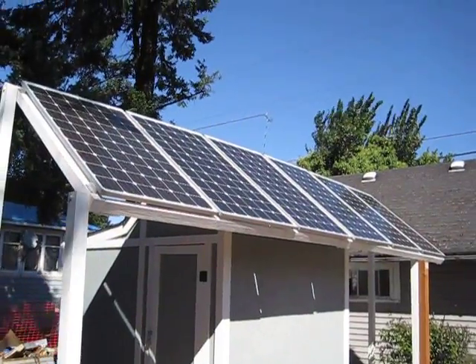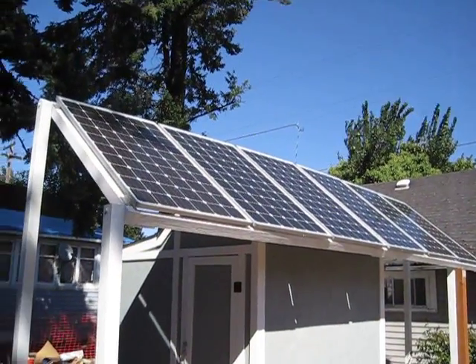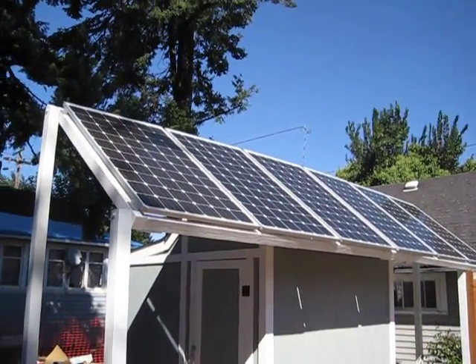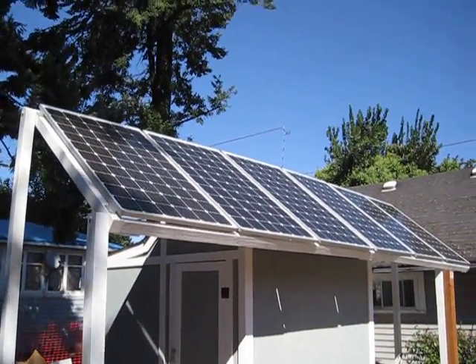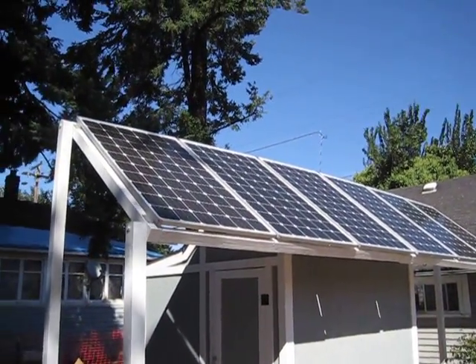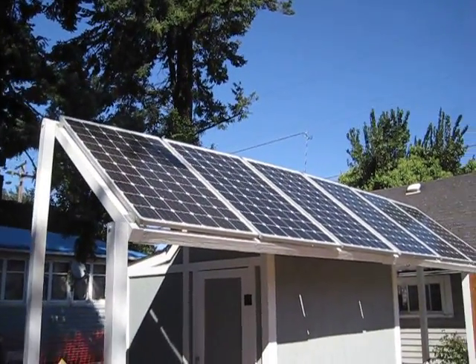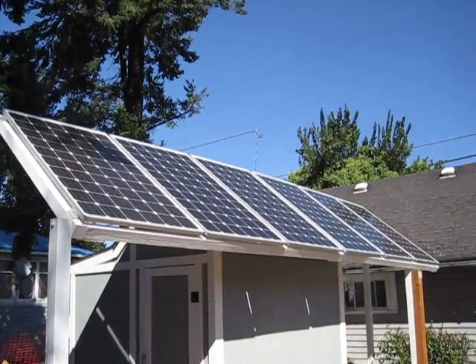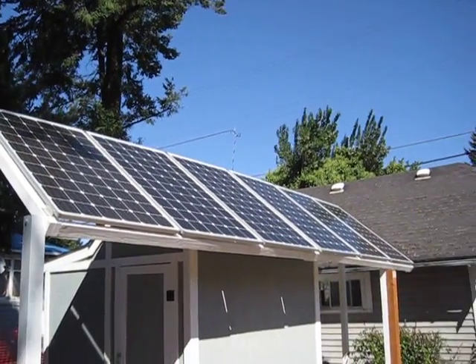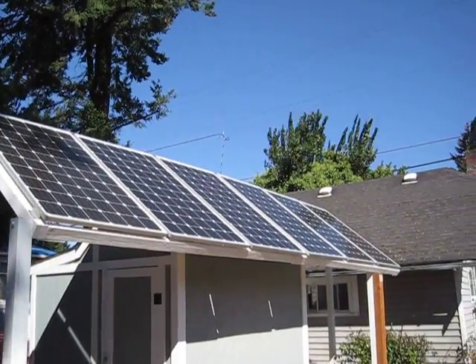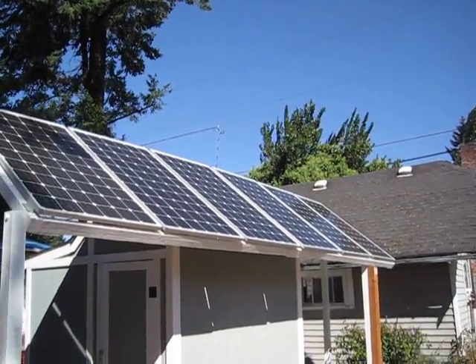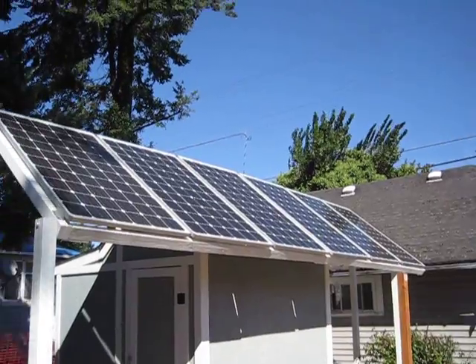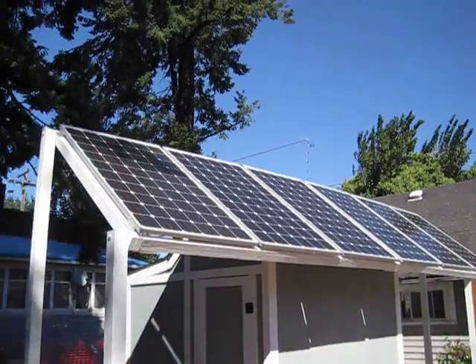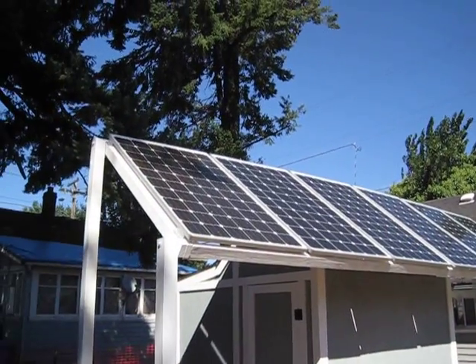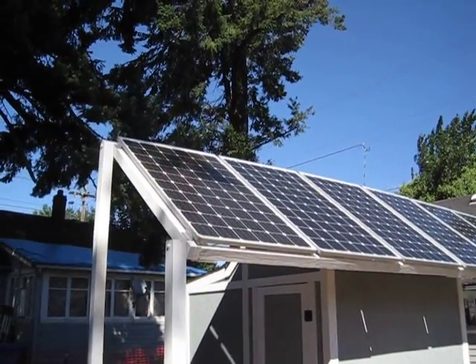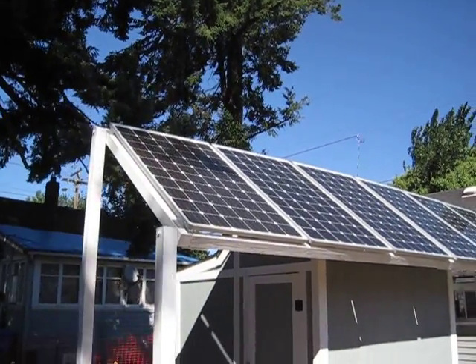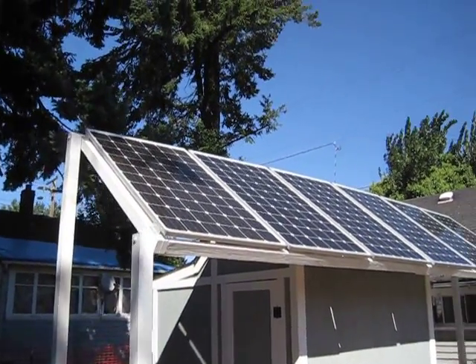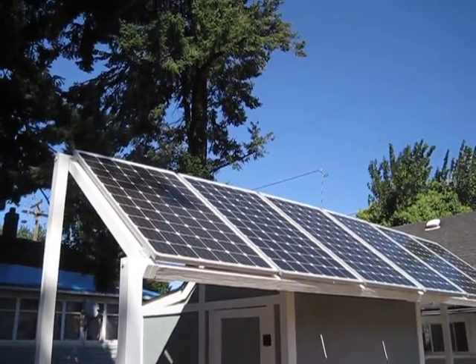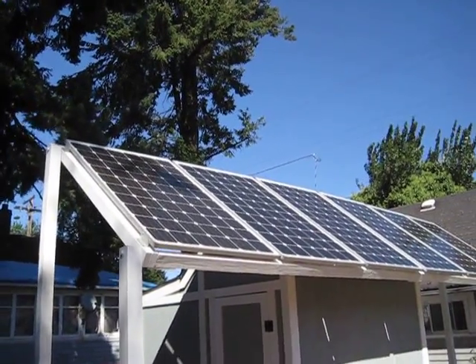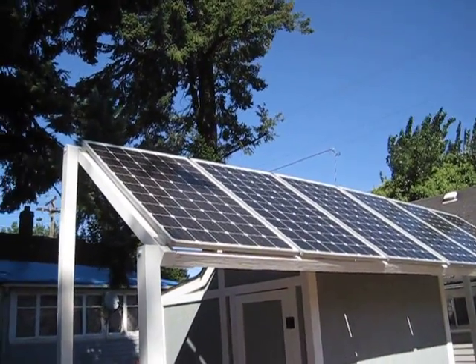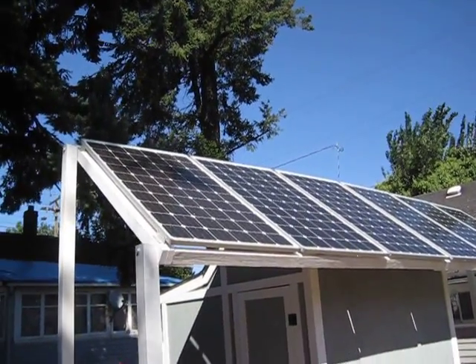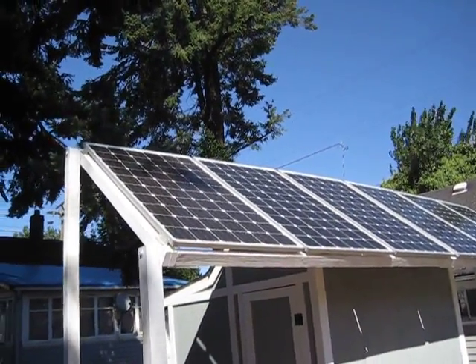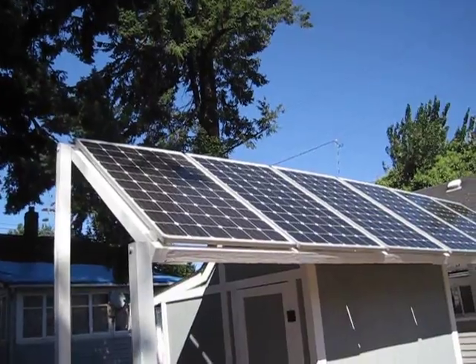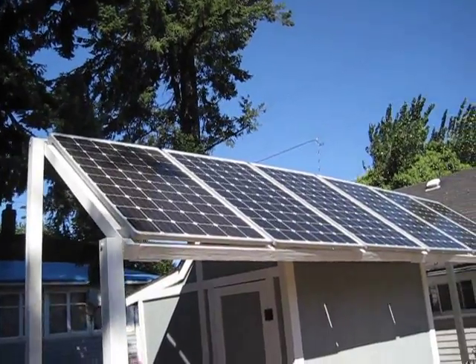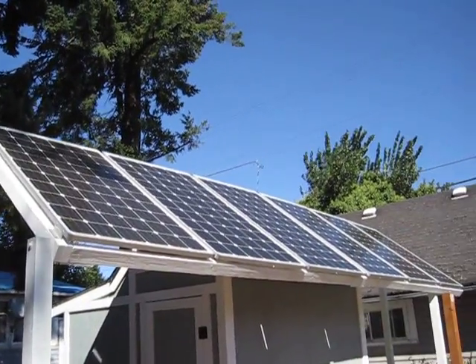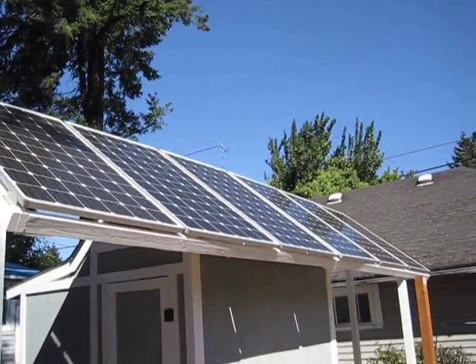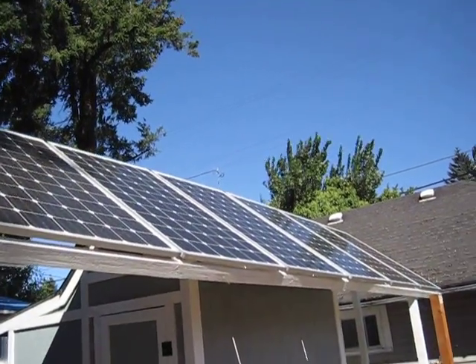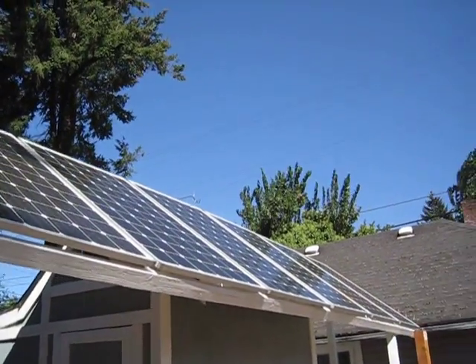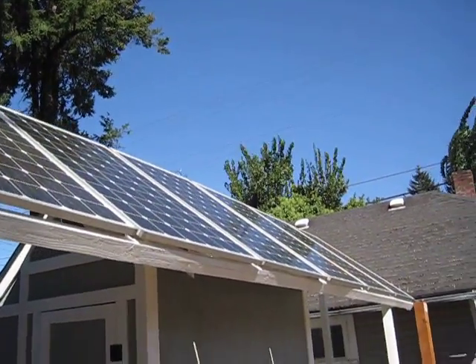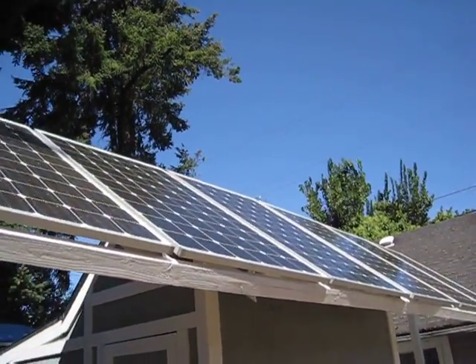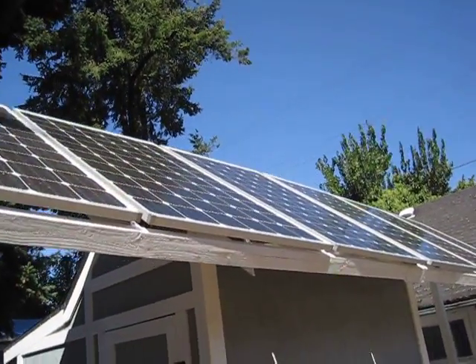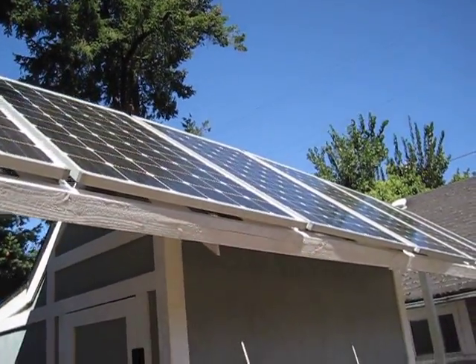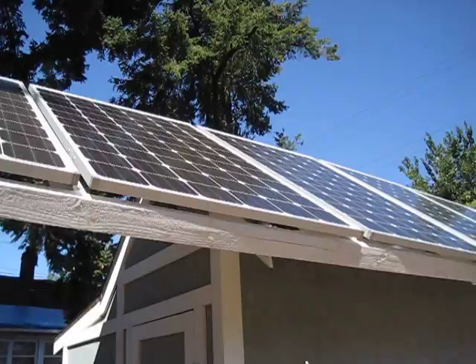Hi guys, it's SD. Here we are again. We got the solar panels installed. Took us maybe an hour to hook them all up. Yeah, it went pretty quick. And I'll show you the reason why it was so easy to install them.